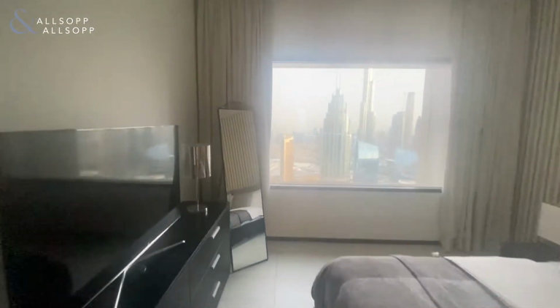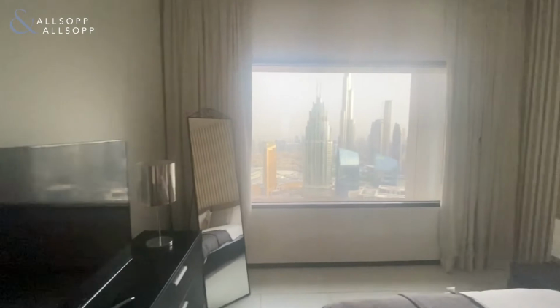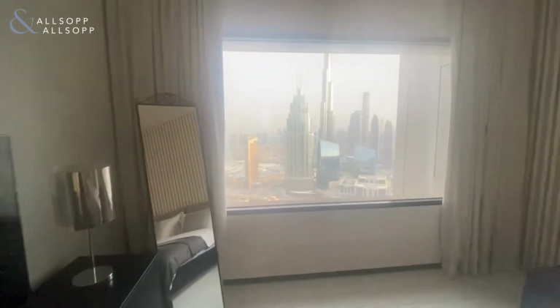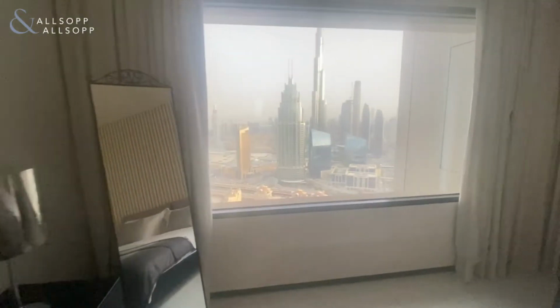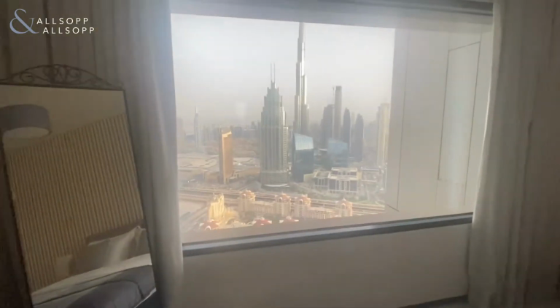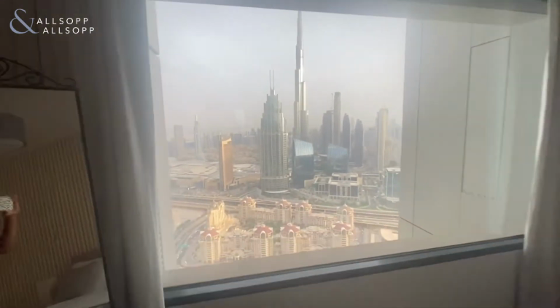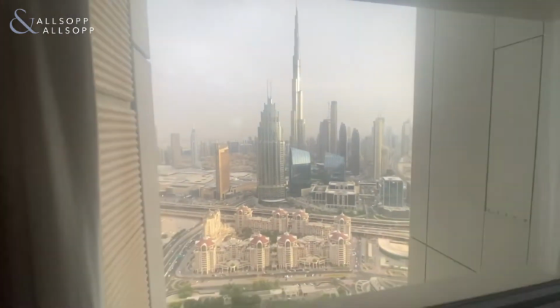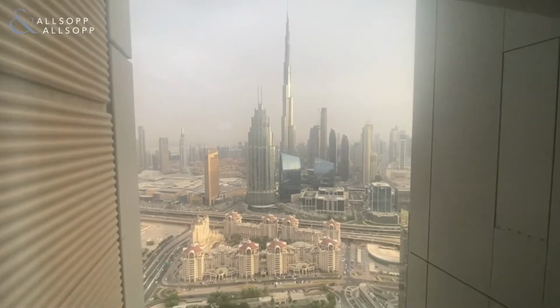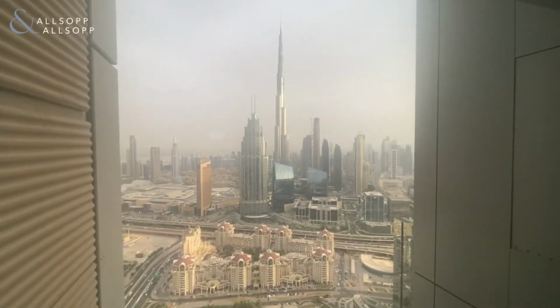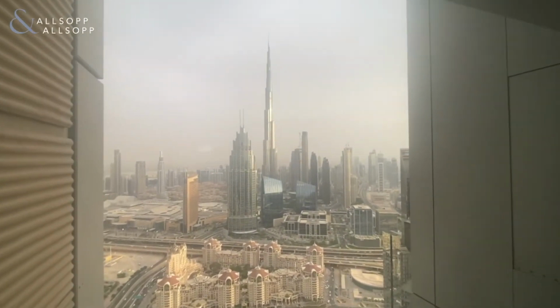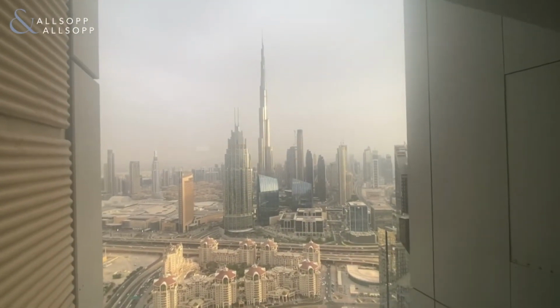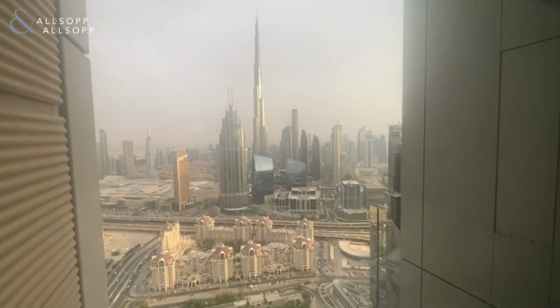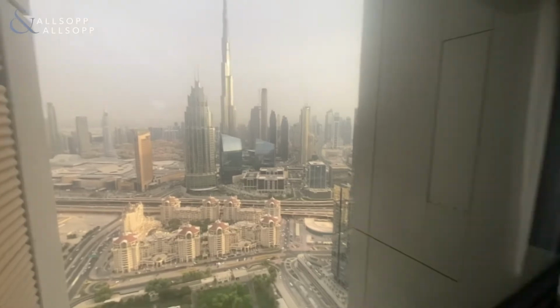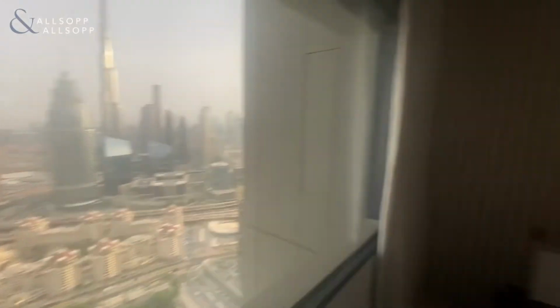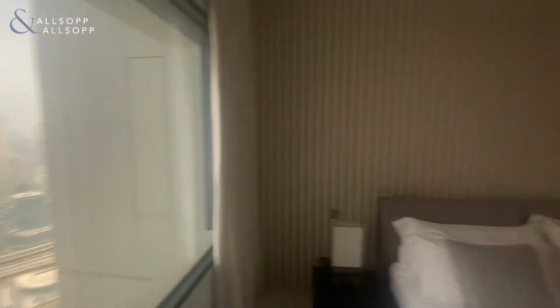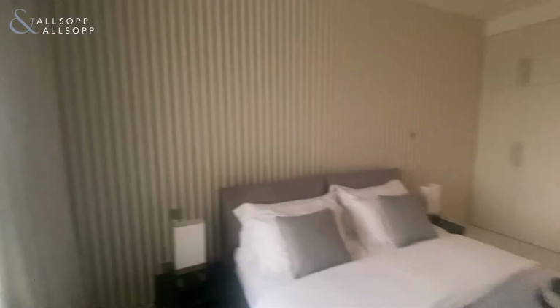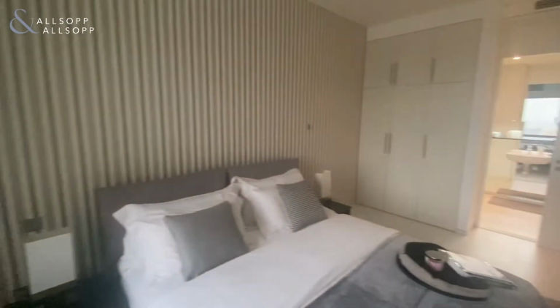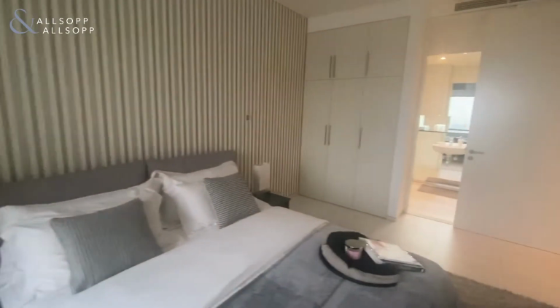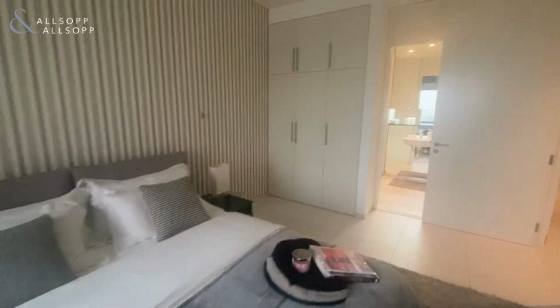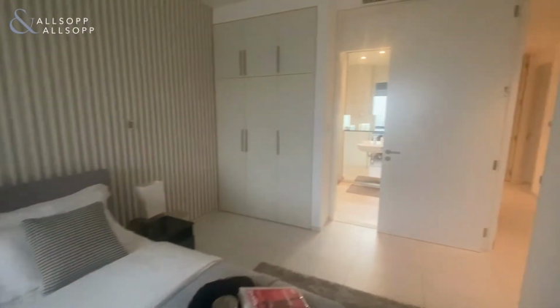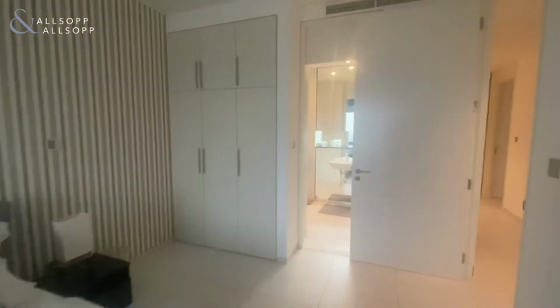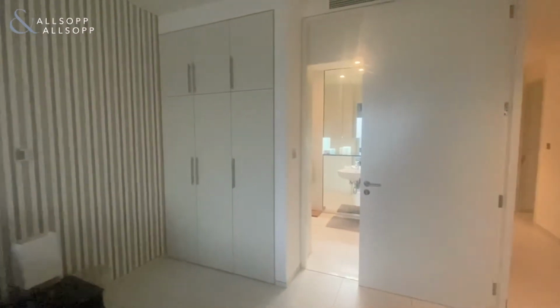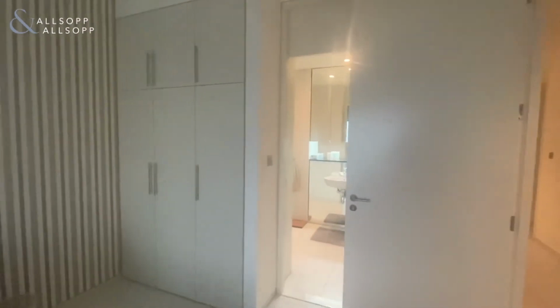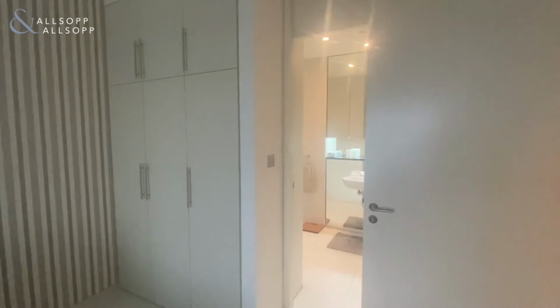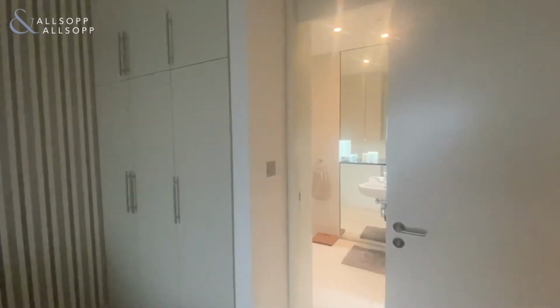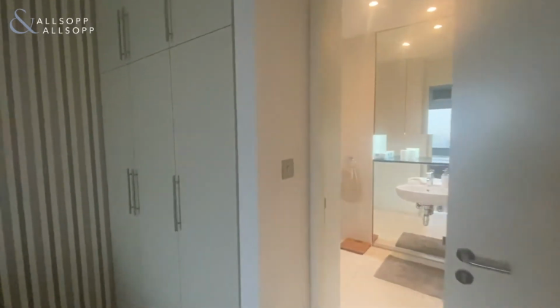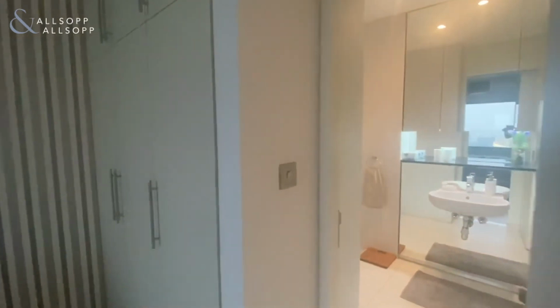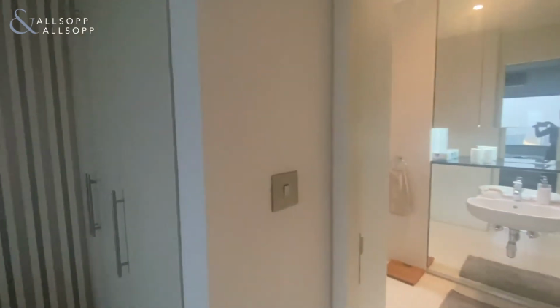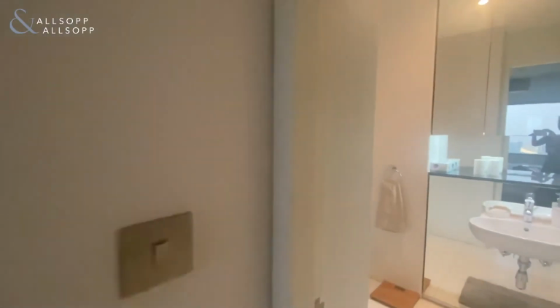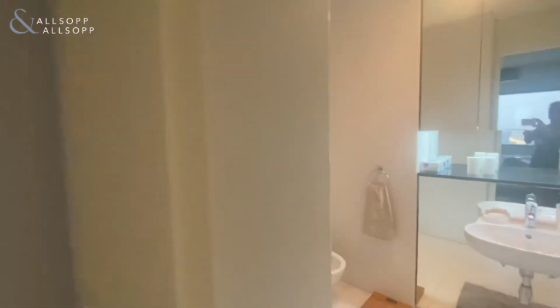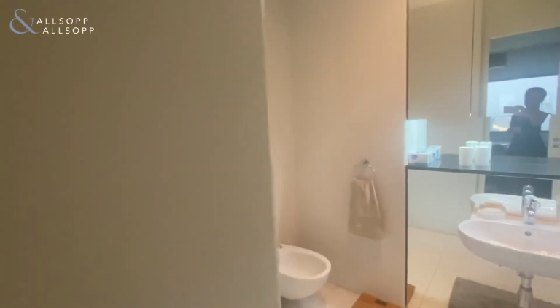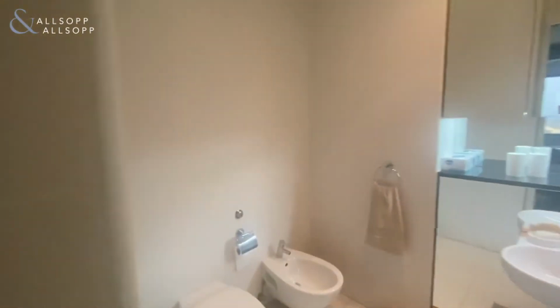Again with the same amazing views that you have from the living room as well. You've got fully fitted wardrobes, which then leads you into the ensuite bathroom.